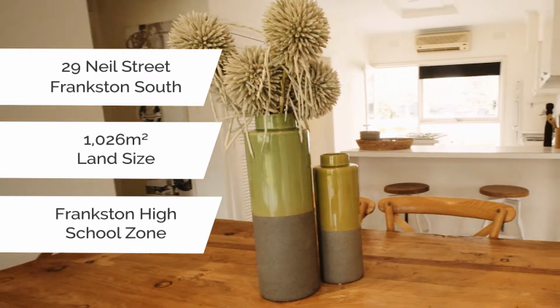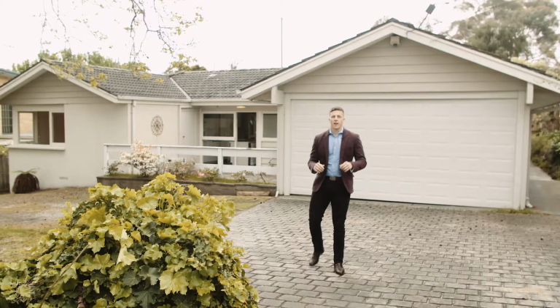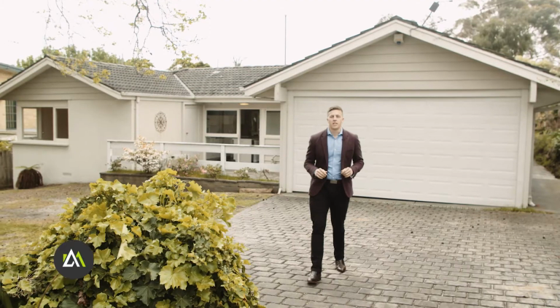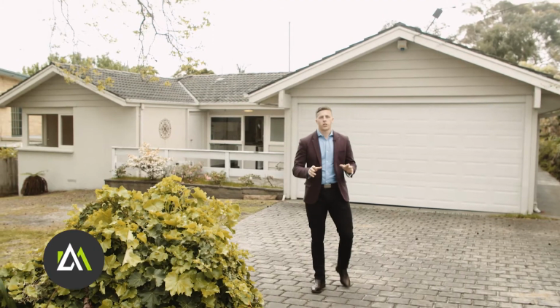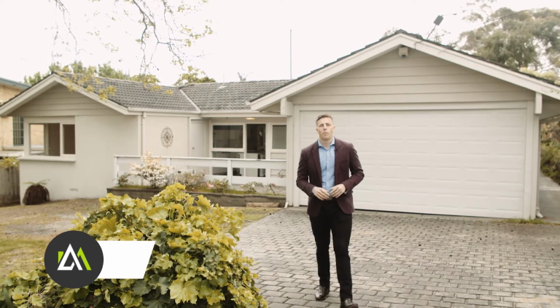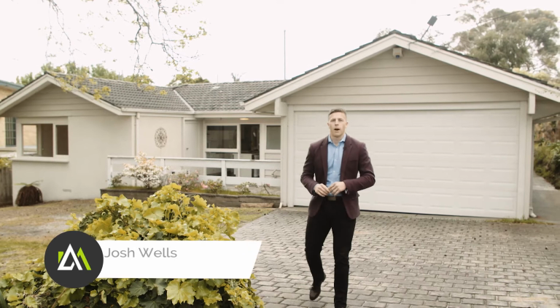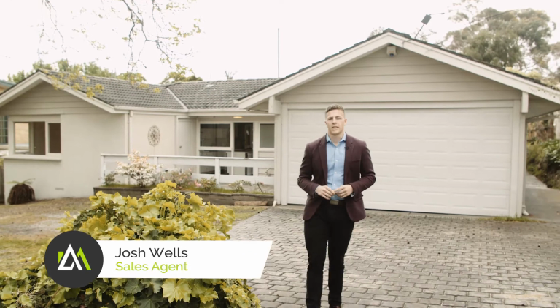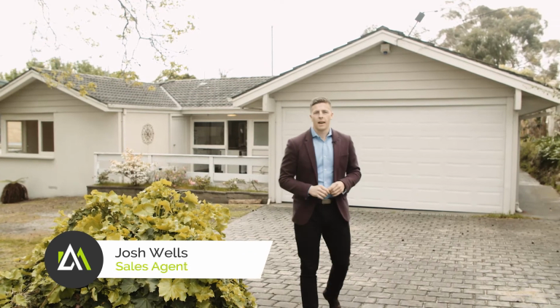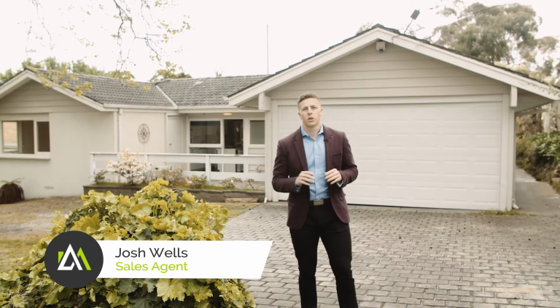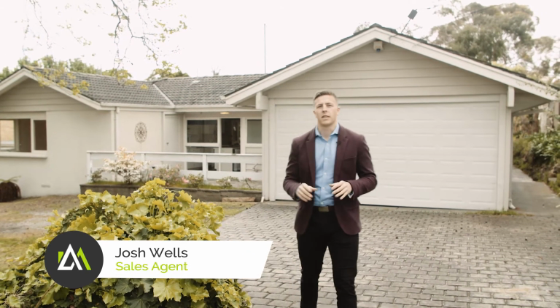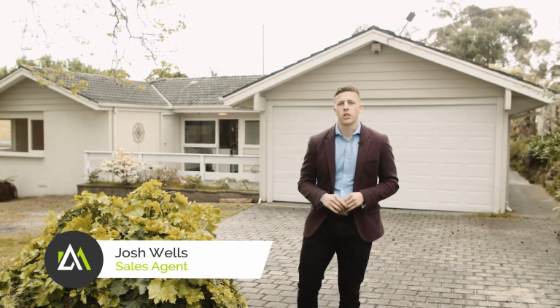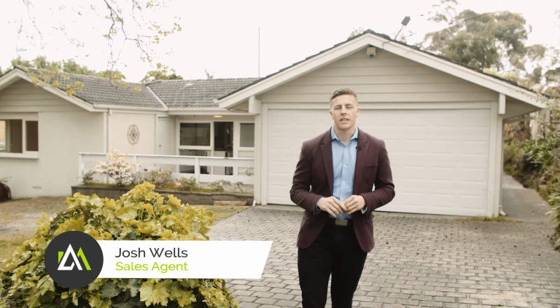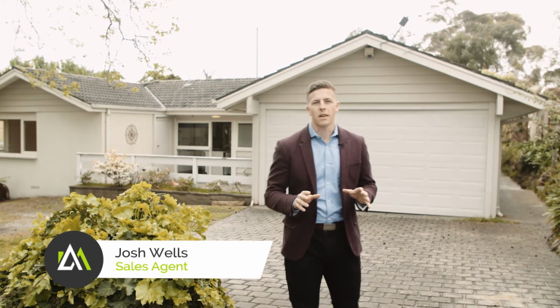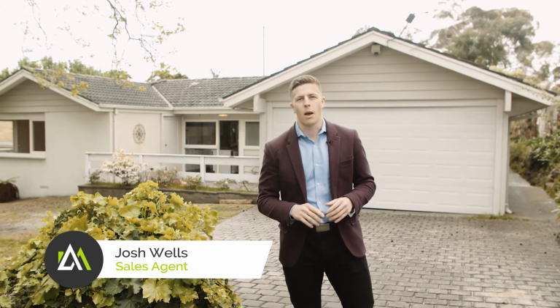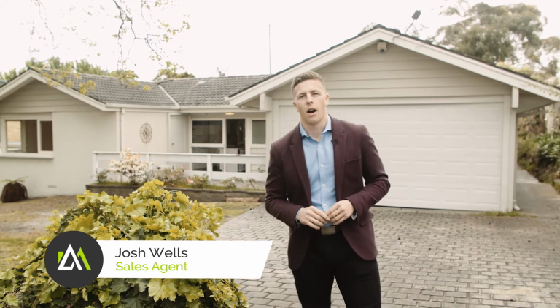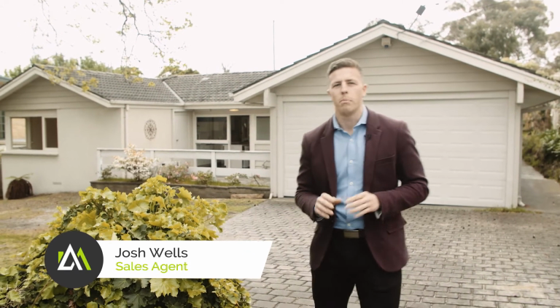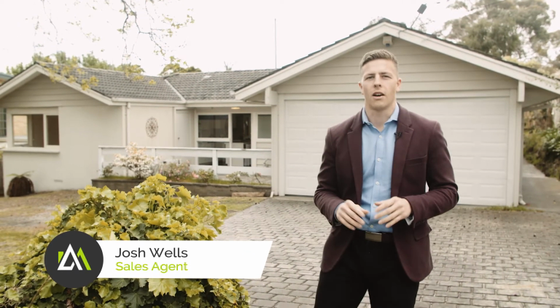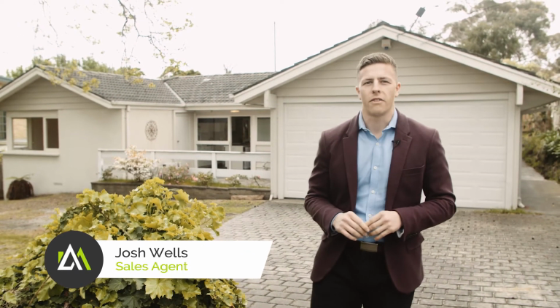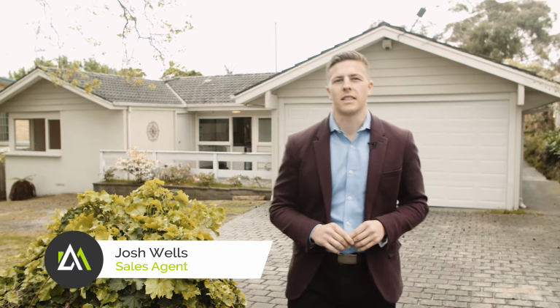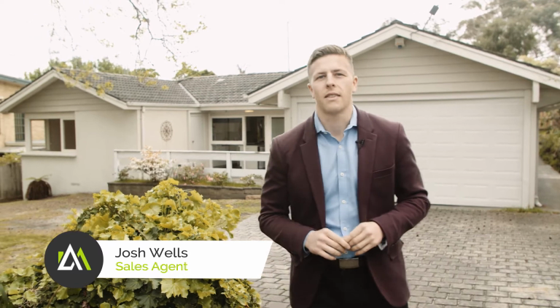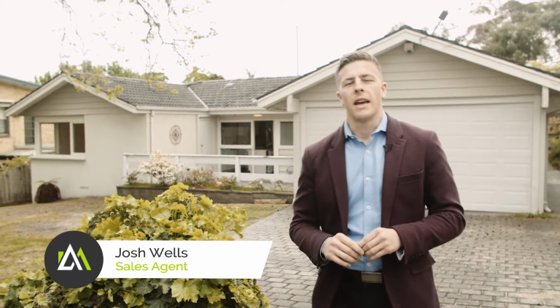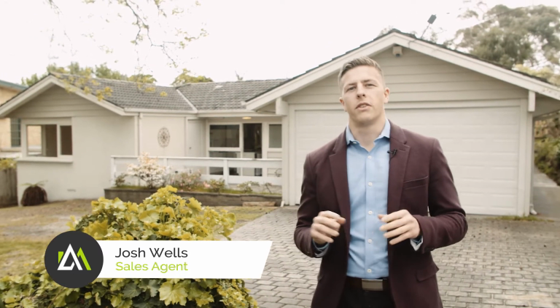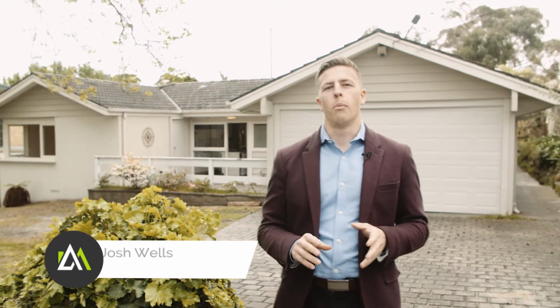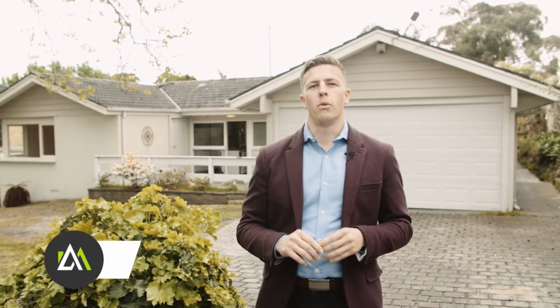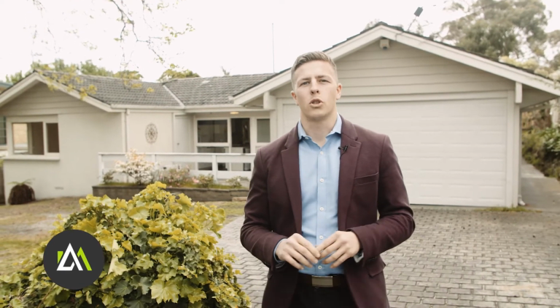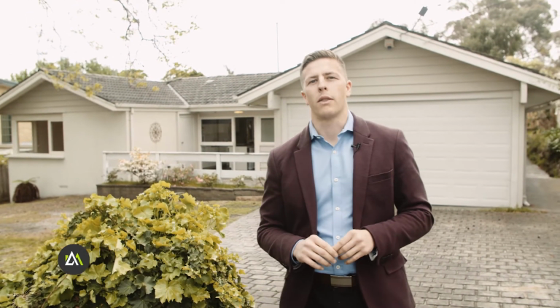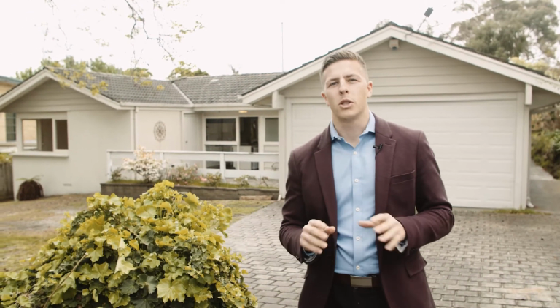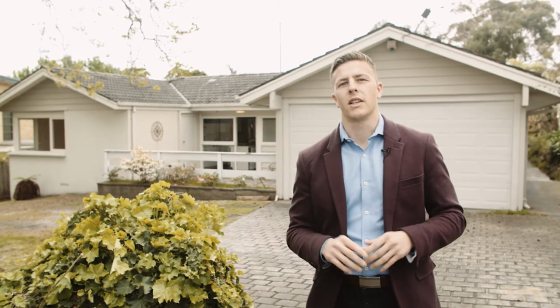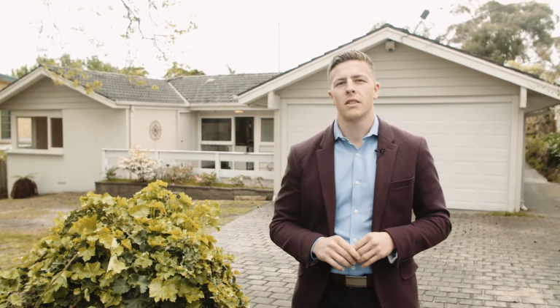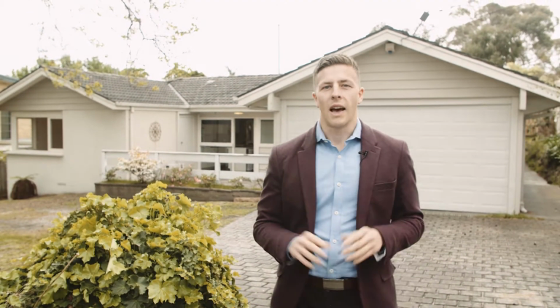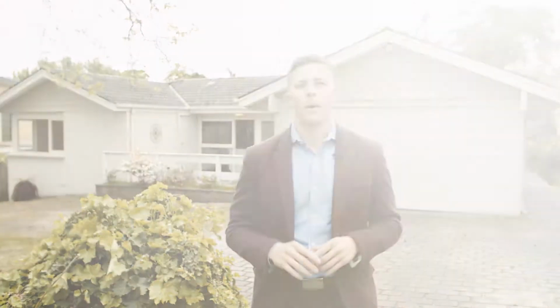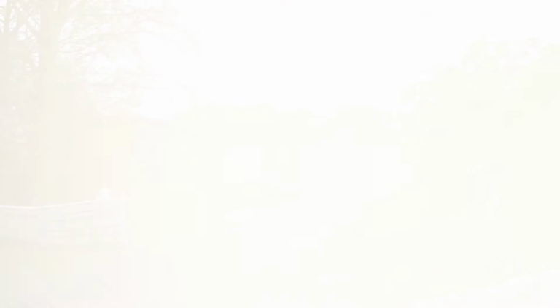Hi guys, this is Josh from Ash Mountain Real Estate and I'm super excited to show you this thousand square meter home beachside at Frankston South. It offers four bedrooms, two bathrooms, two living zones and I can't wait to show you.